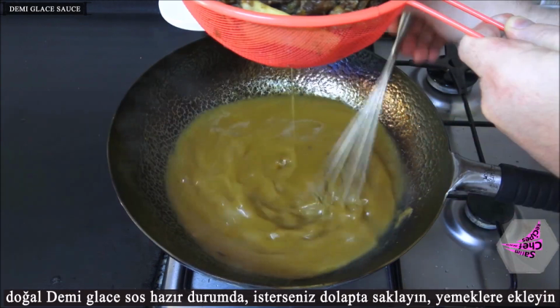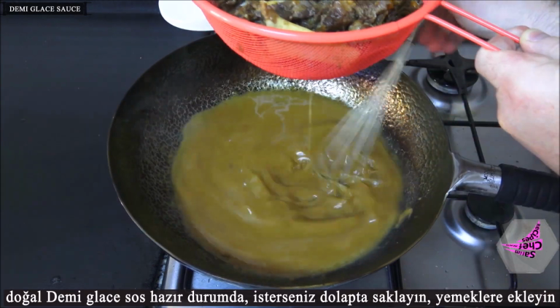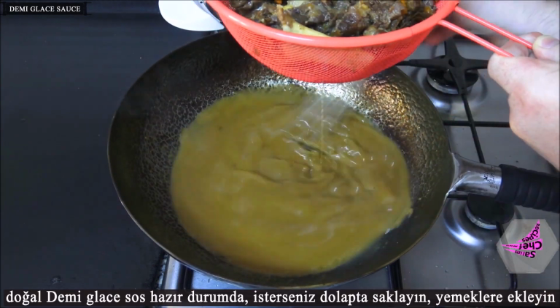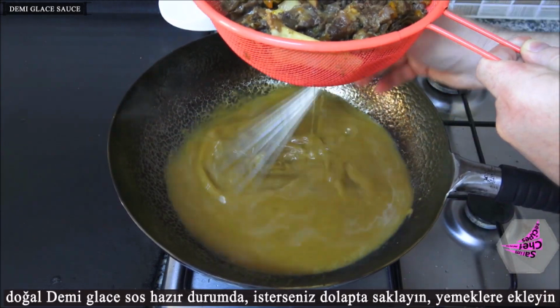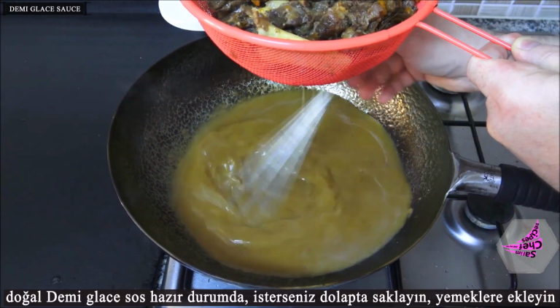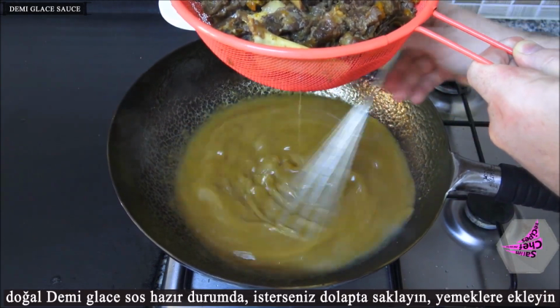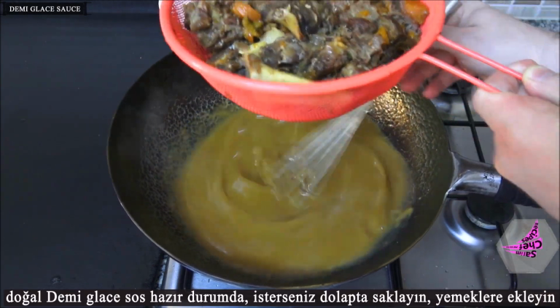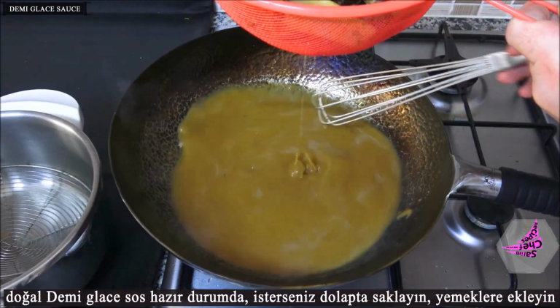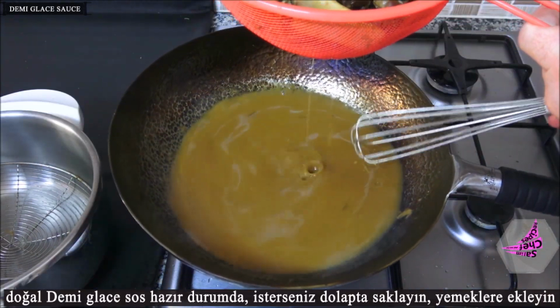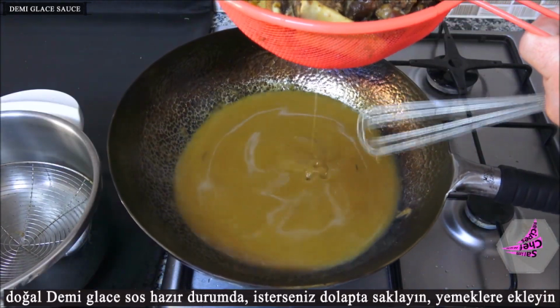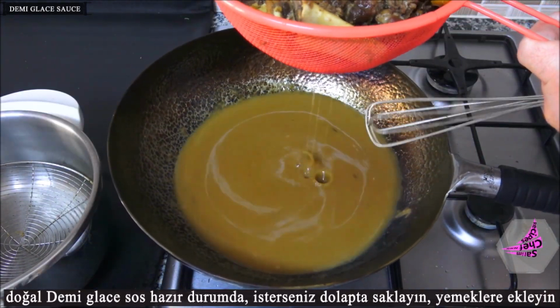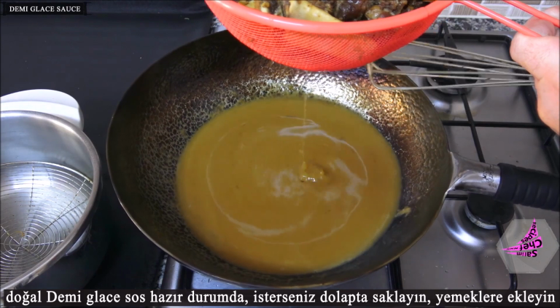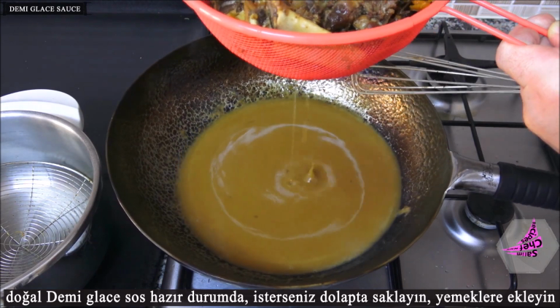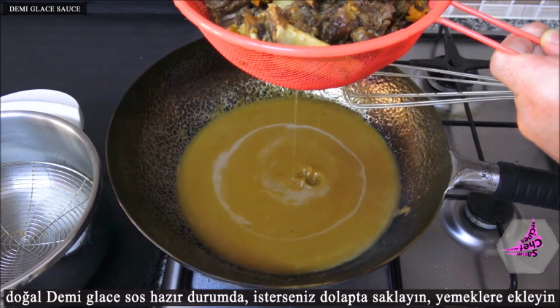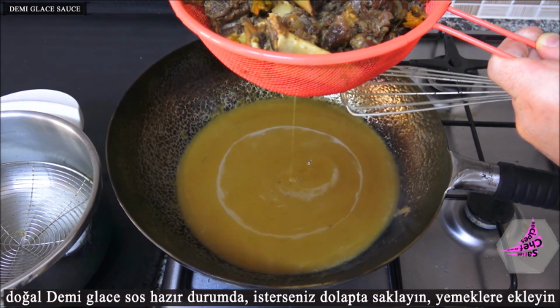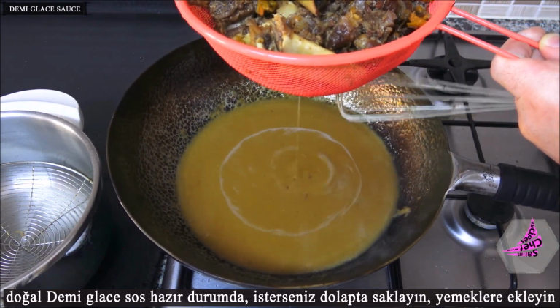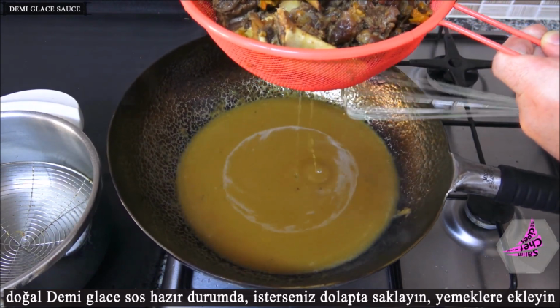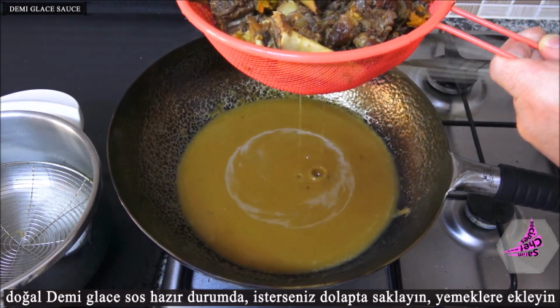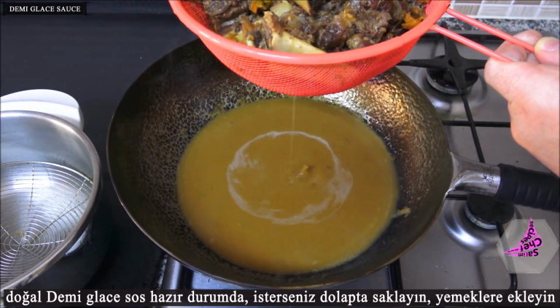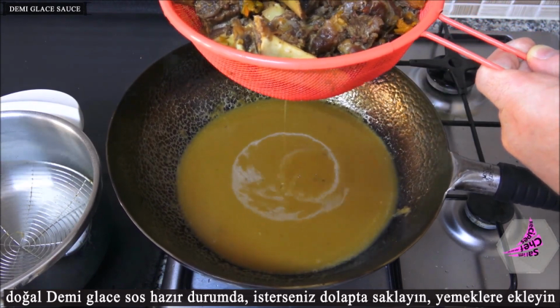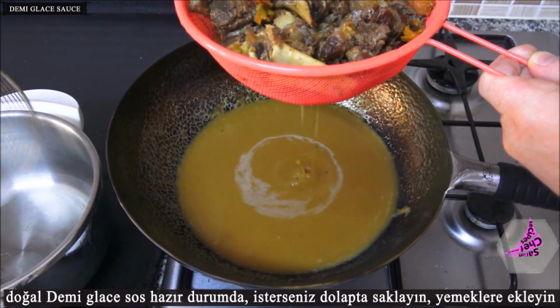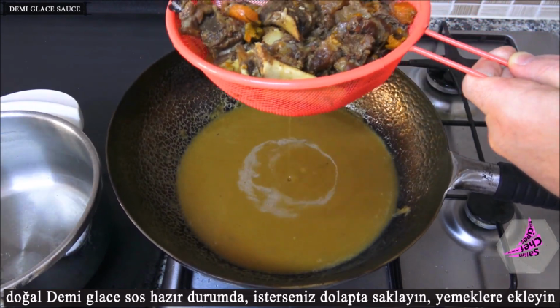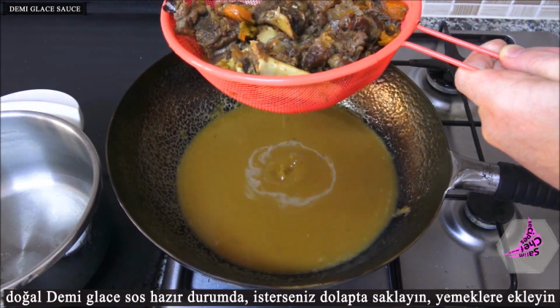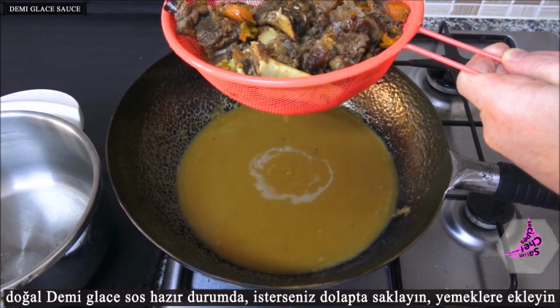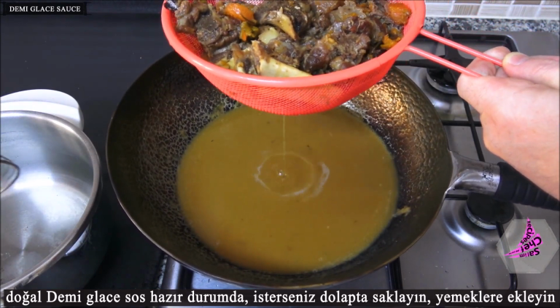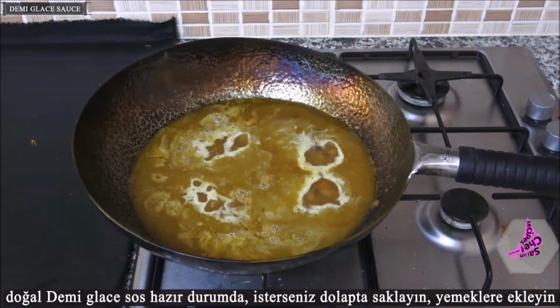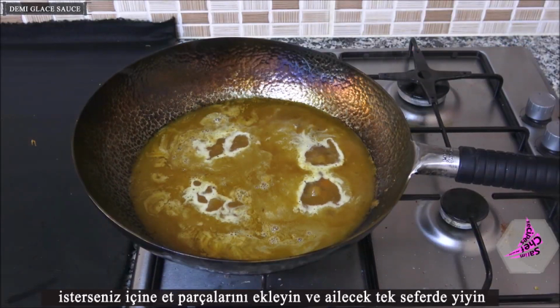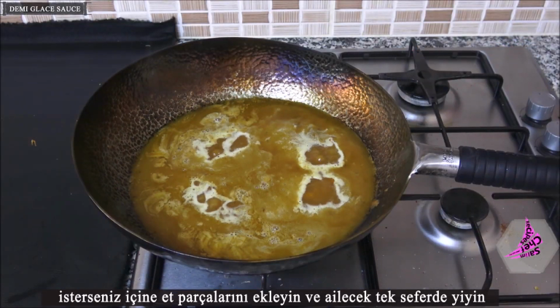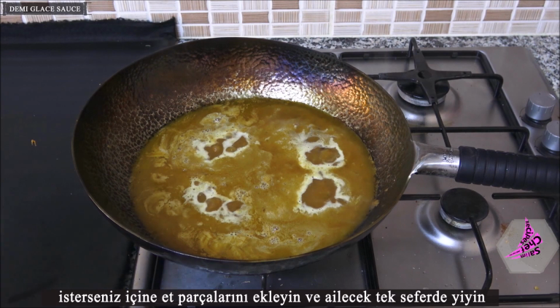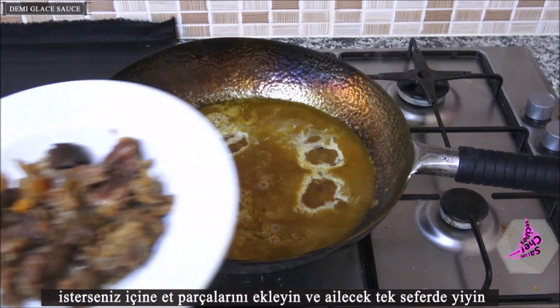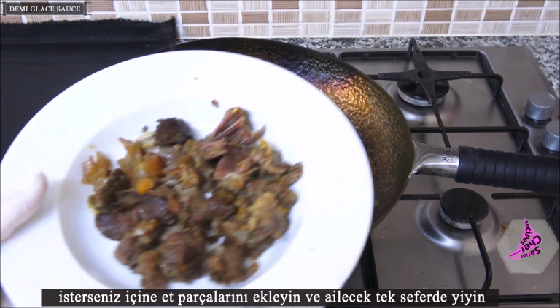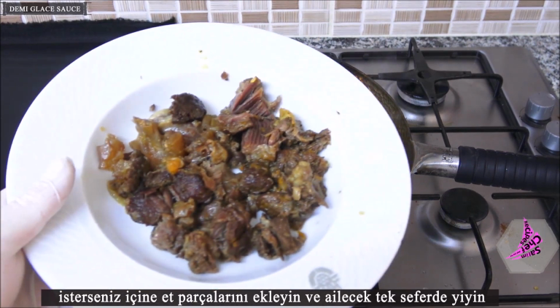The natural demi-glaze sauce is ready. Keep it in the fridge, and if you want, add it to your meals. You can also add meat pieces and eat it all at once.